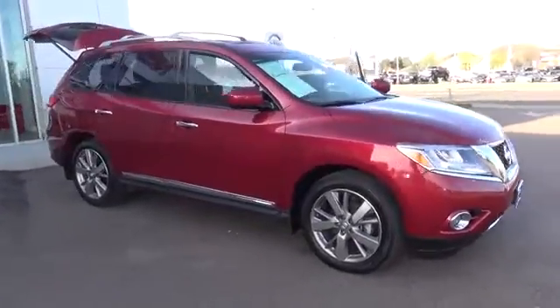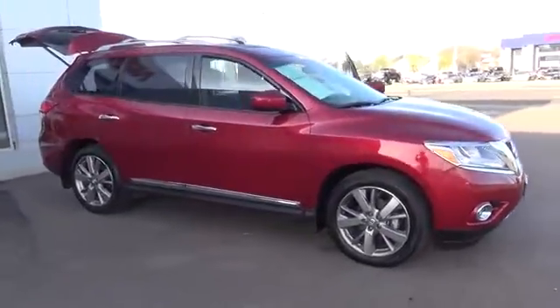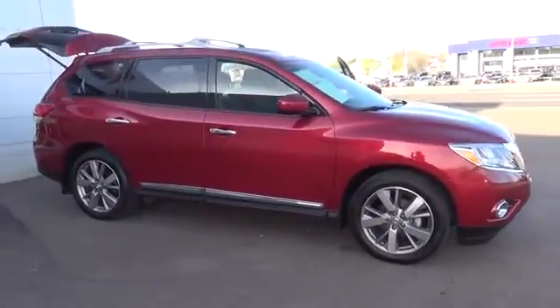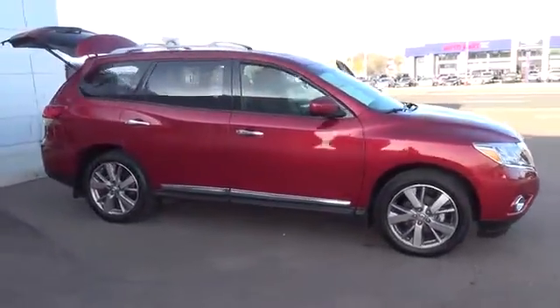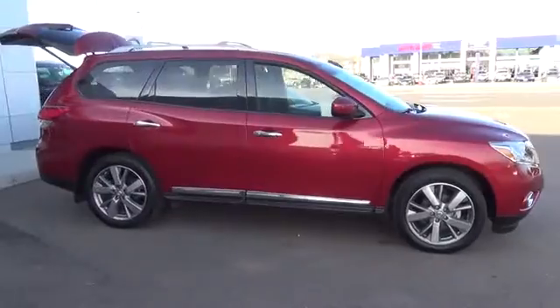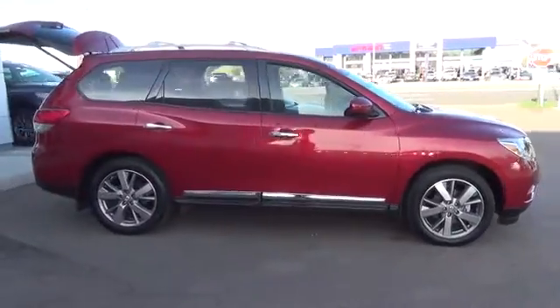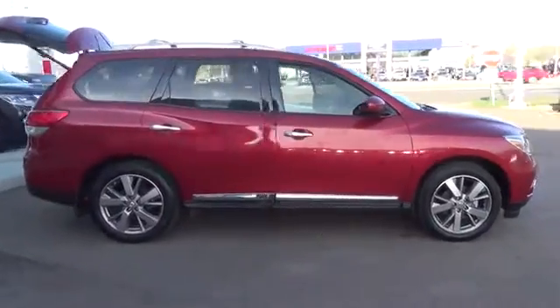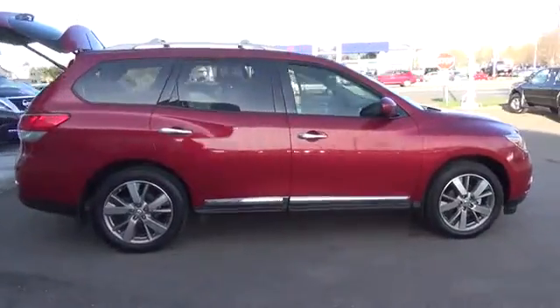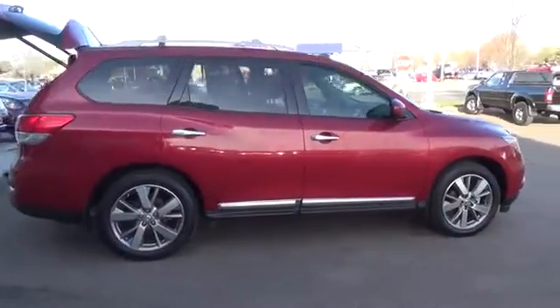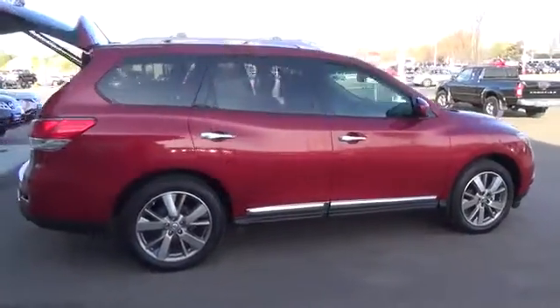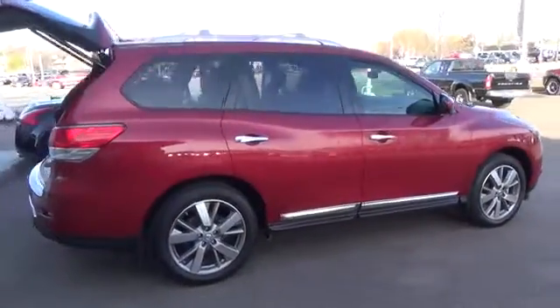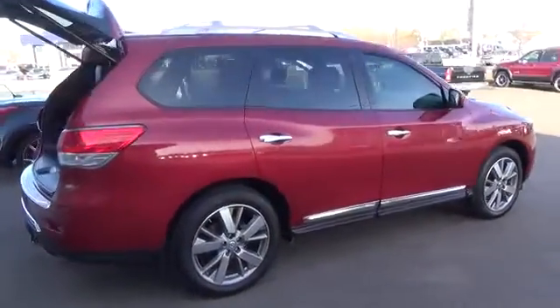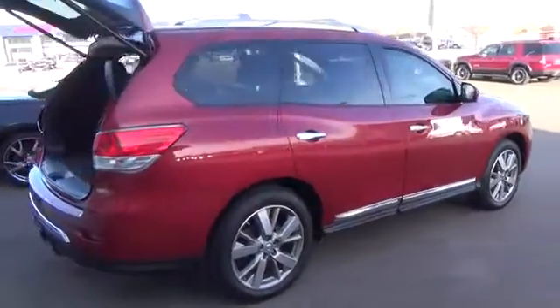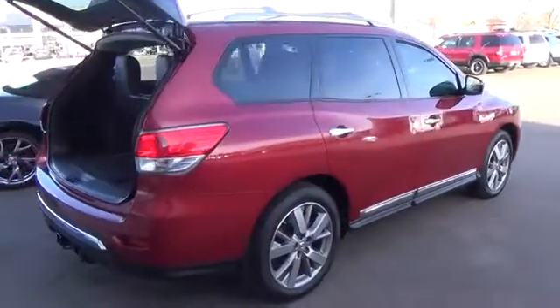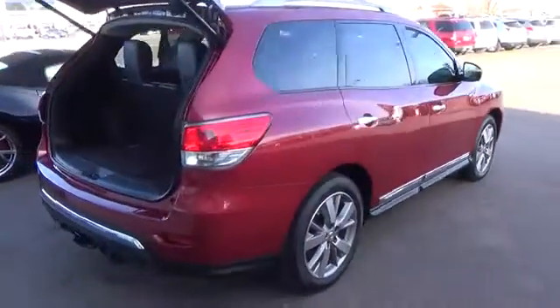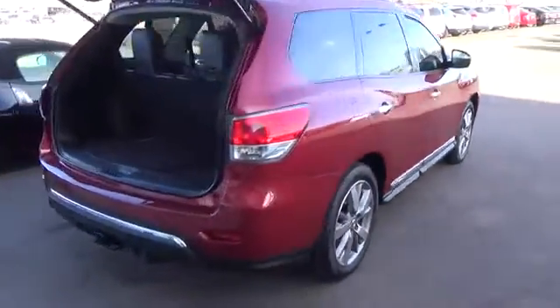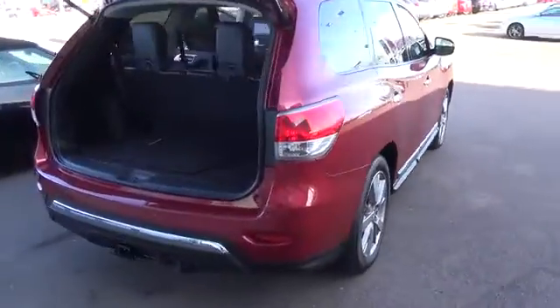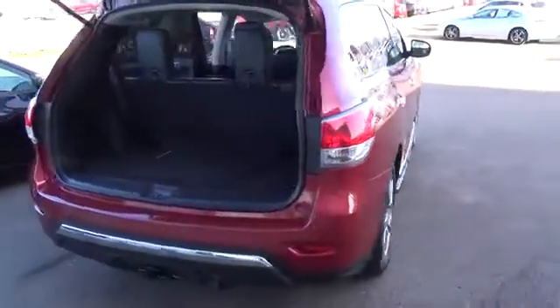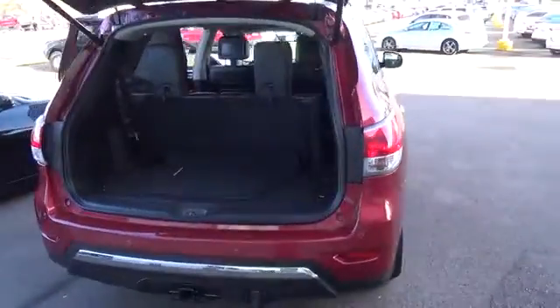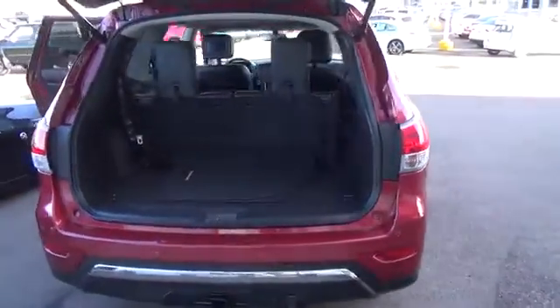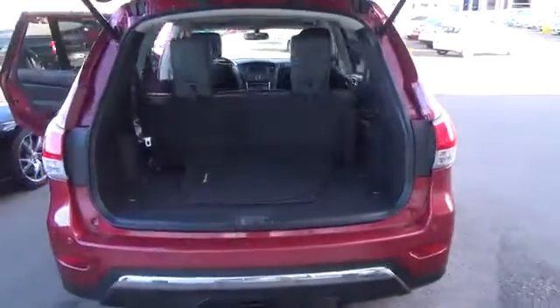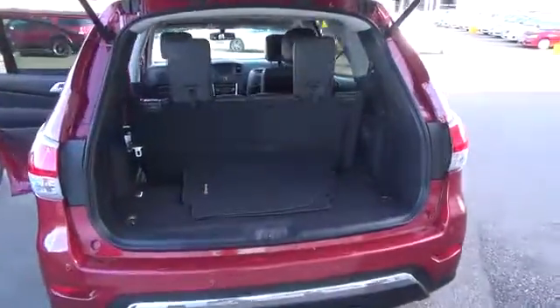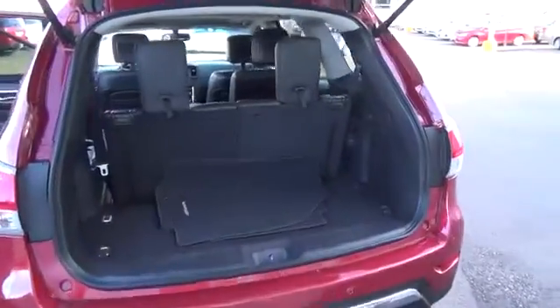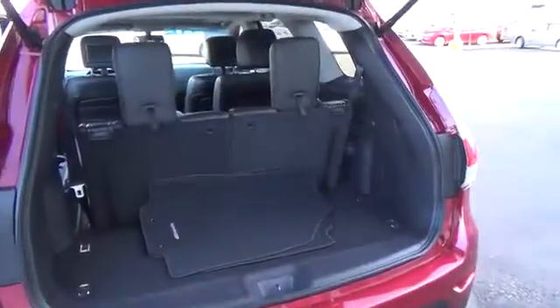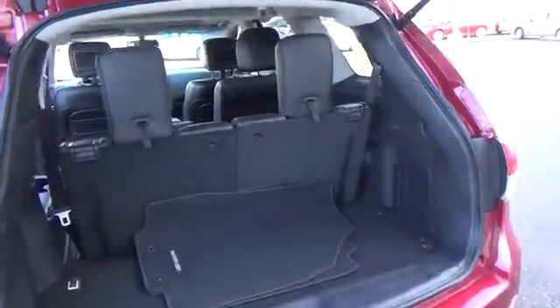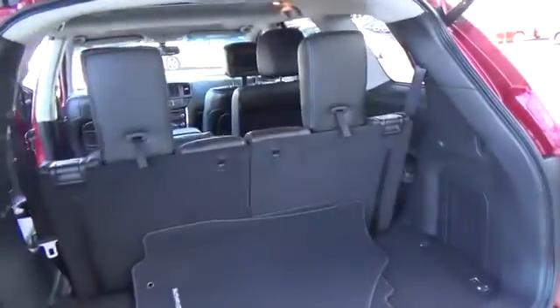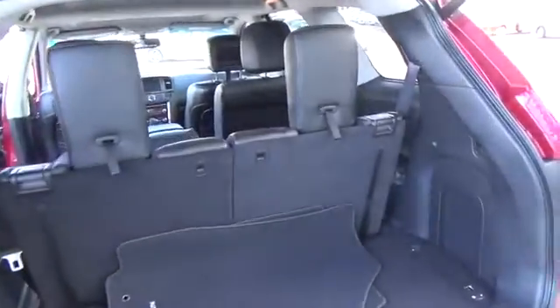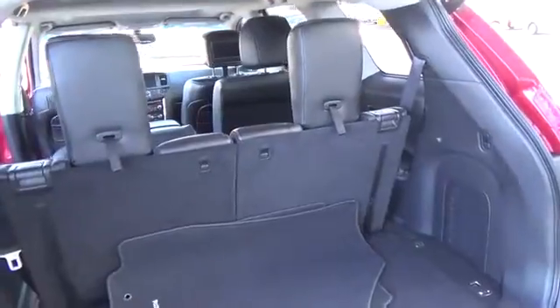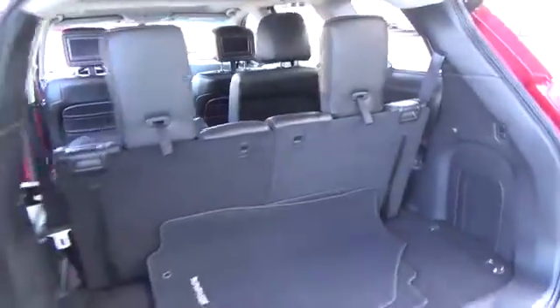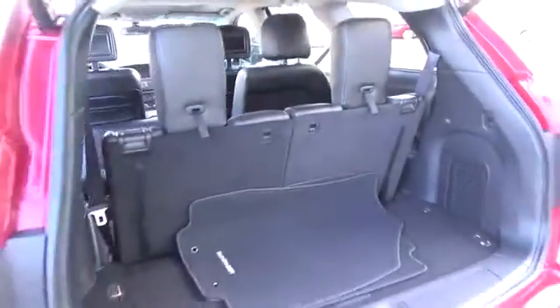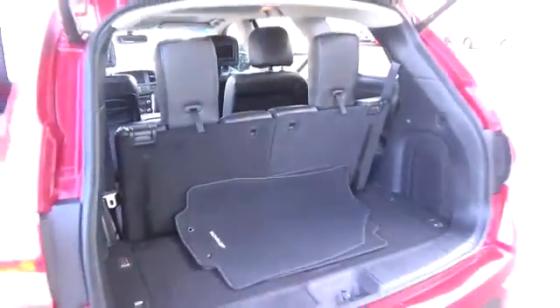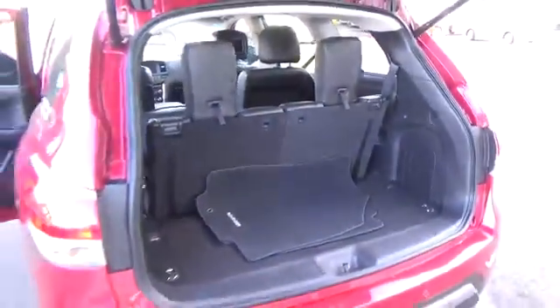Shown here in Cayenne Red, this one-owner Platinum four-wheel drive model is everything you could want in a seven-passenger SUV. Powering this machine is the 260-horsepower 3.5-liter V6 engine, which is mated to Nissan's X-Tronic CVT.